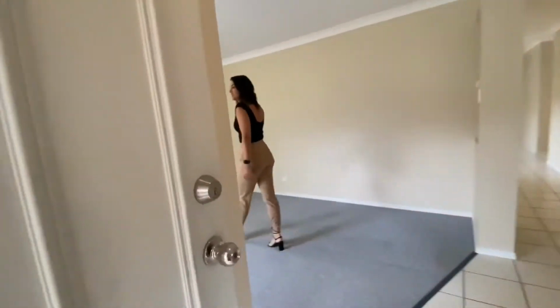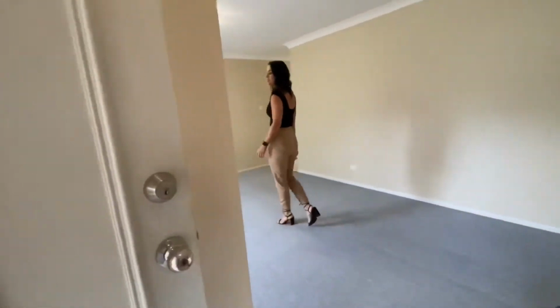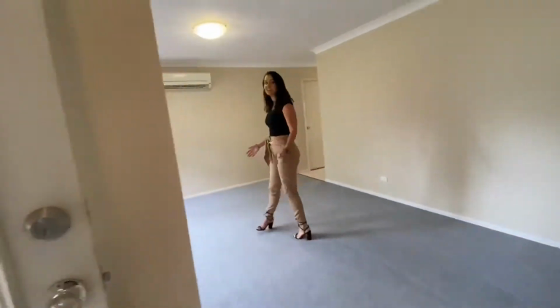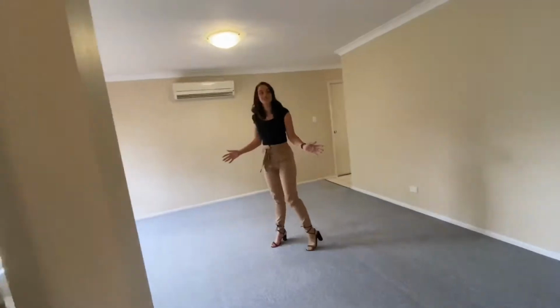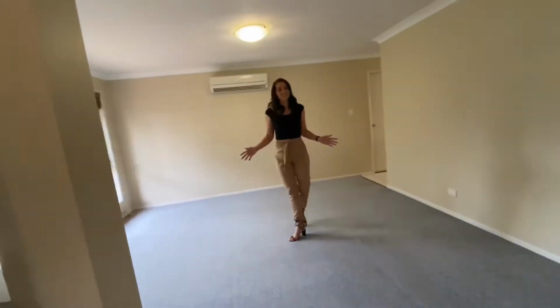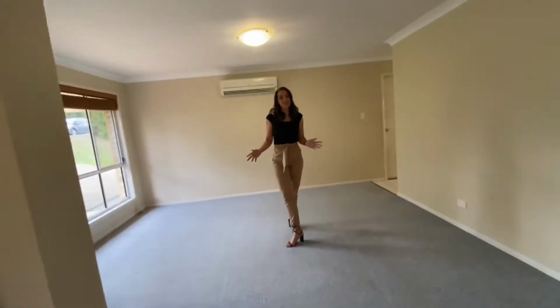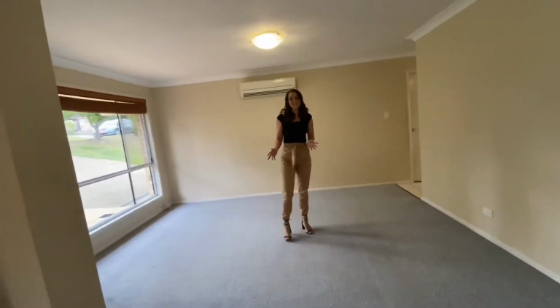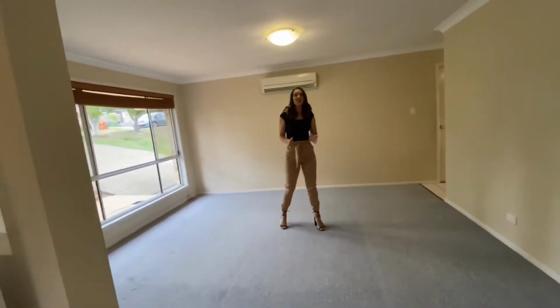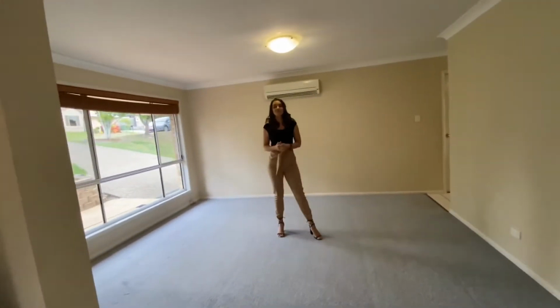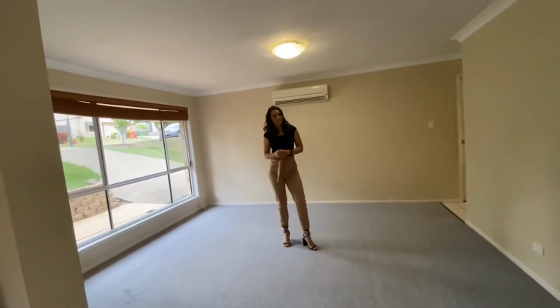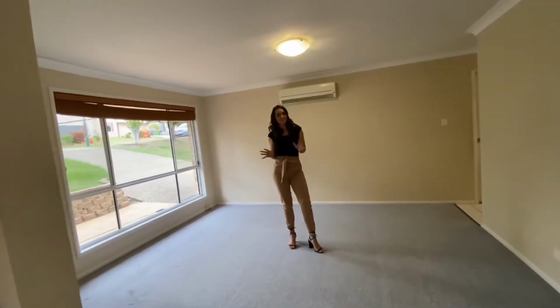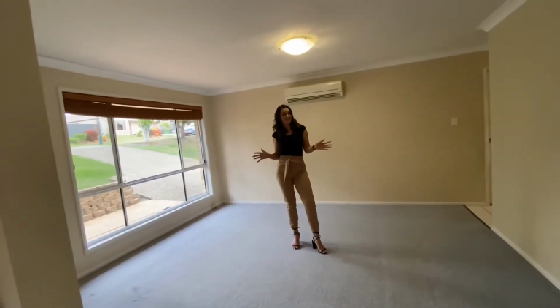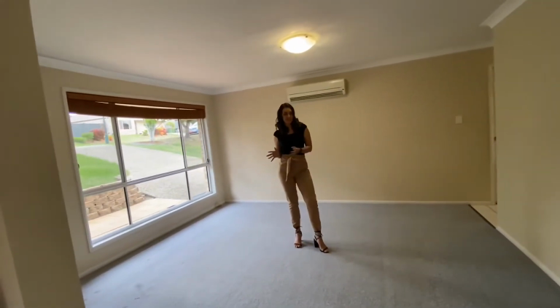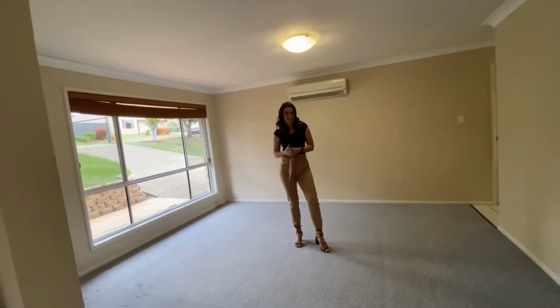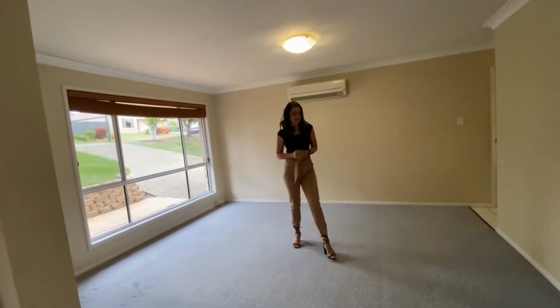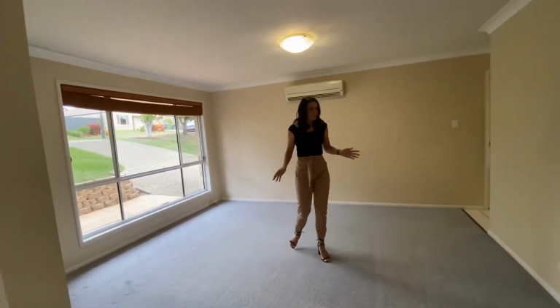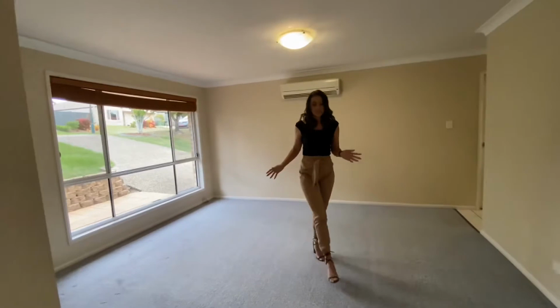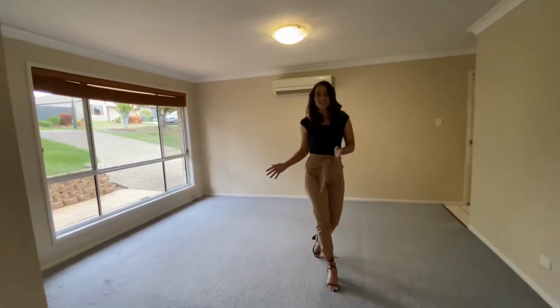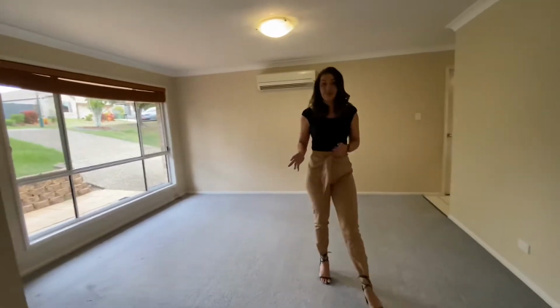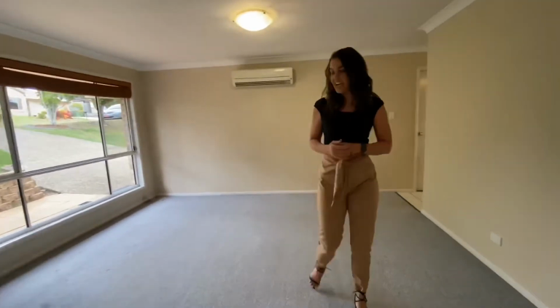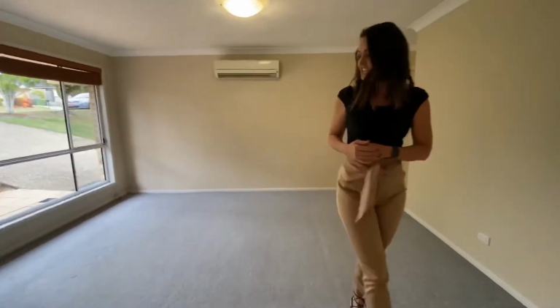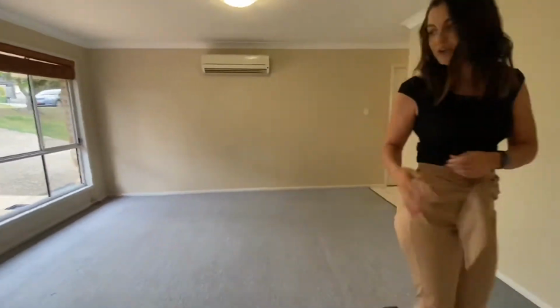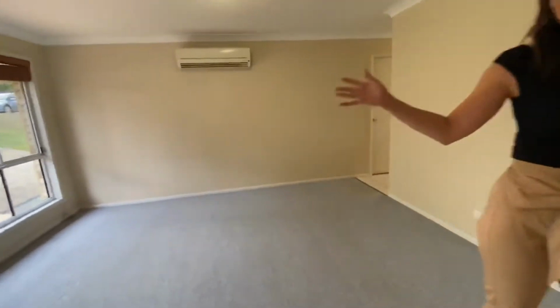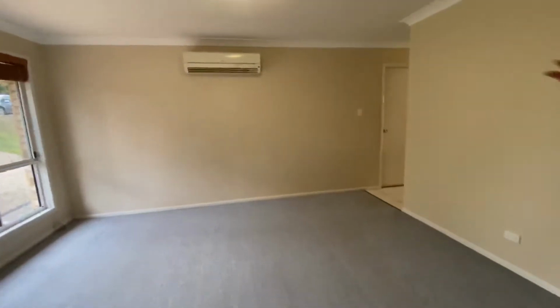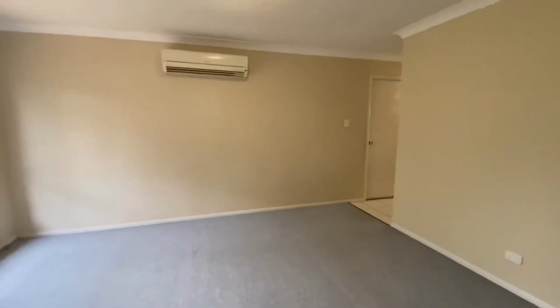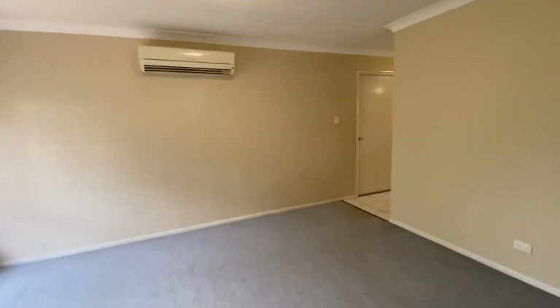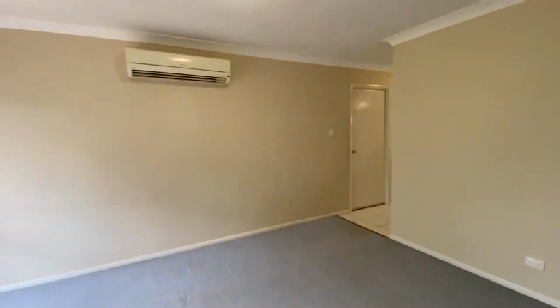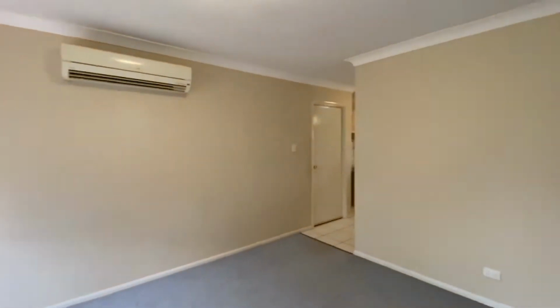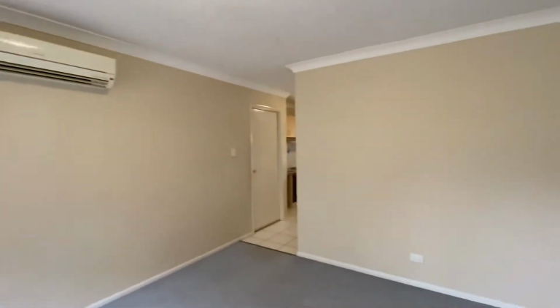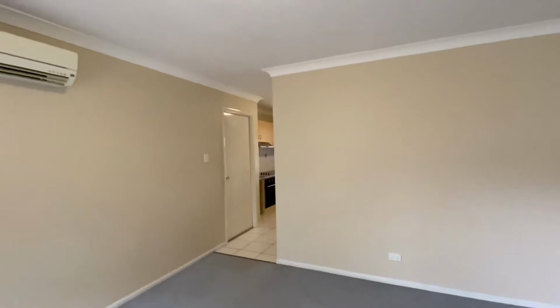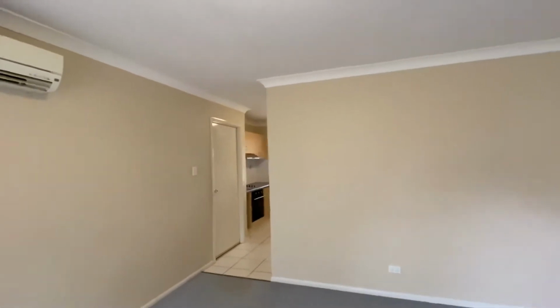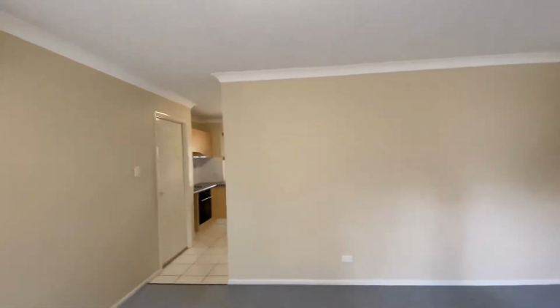The property has two large living spaces, perfect for families that want to find some space within the home. The living spaces are actually quite large — you can see there are nice big windows and air conditioning throughout the home.